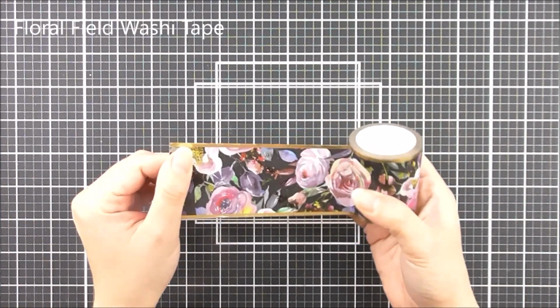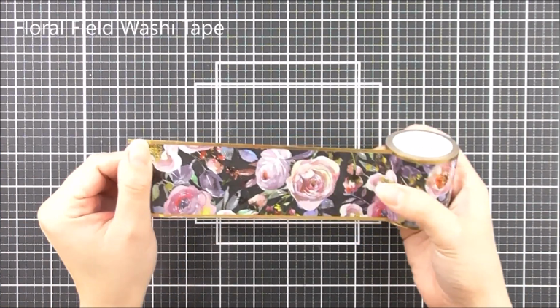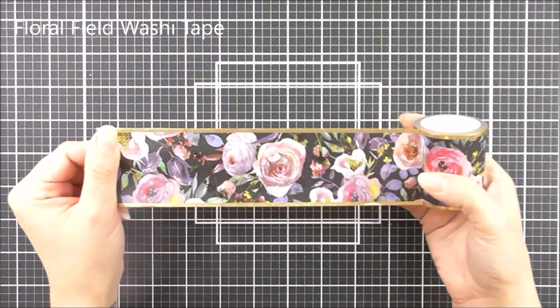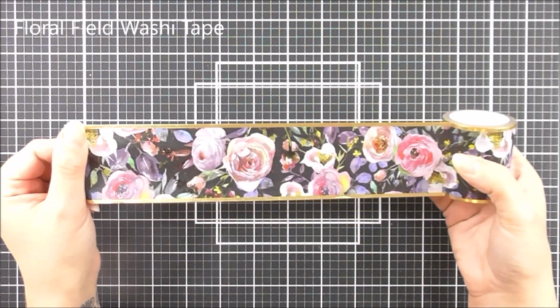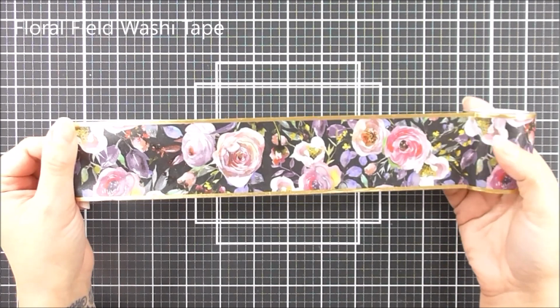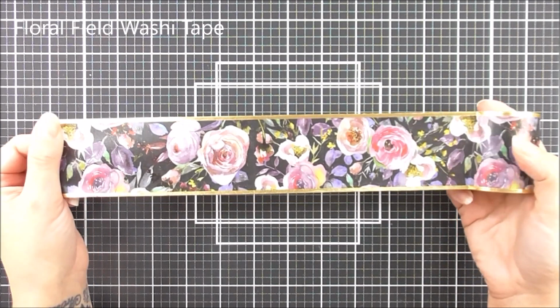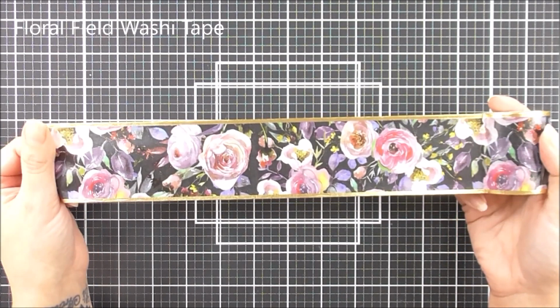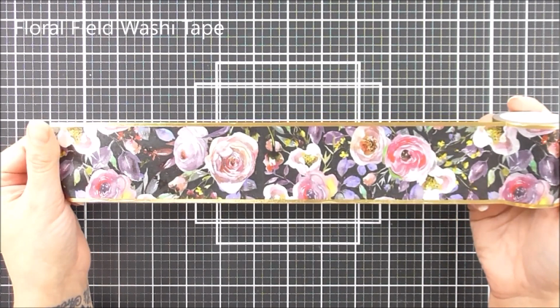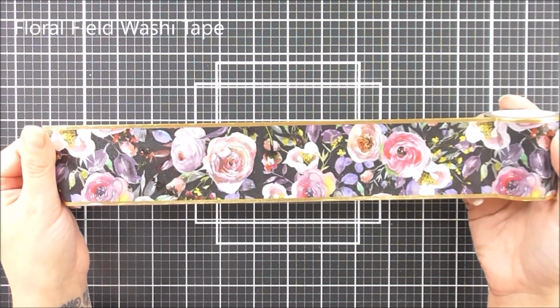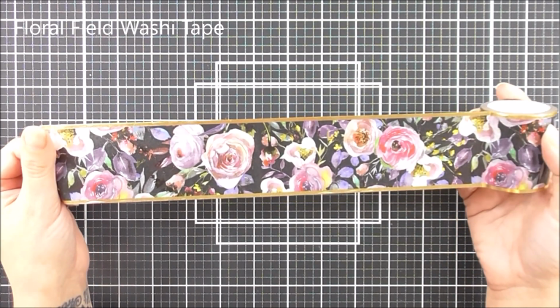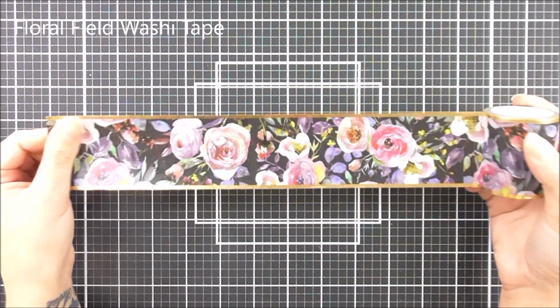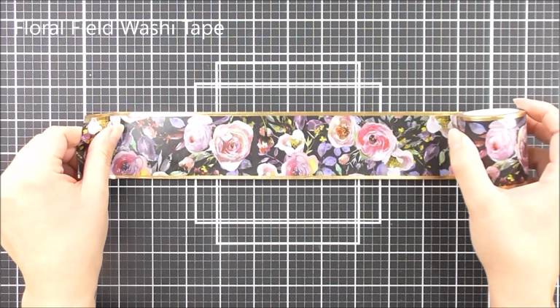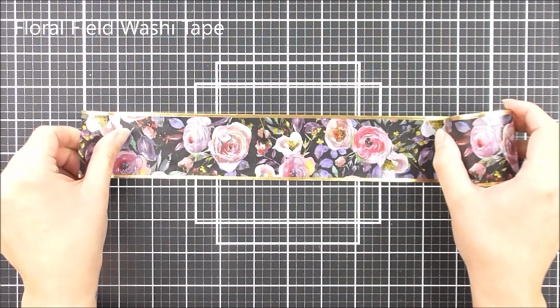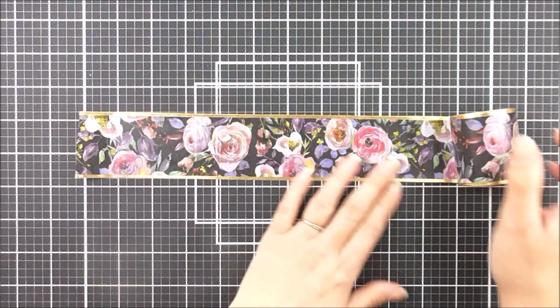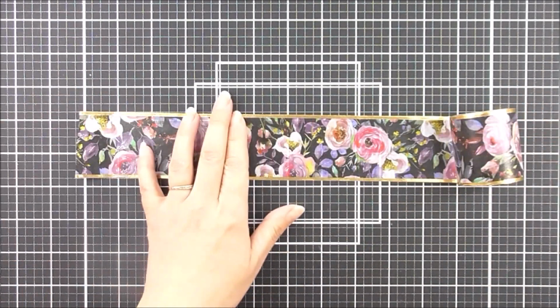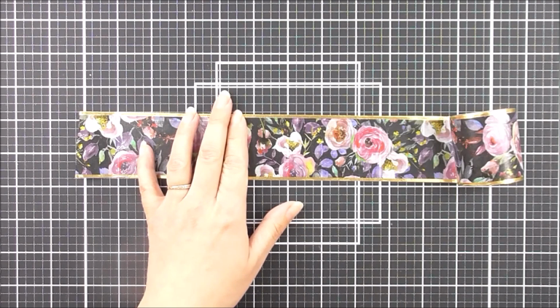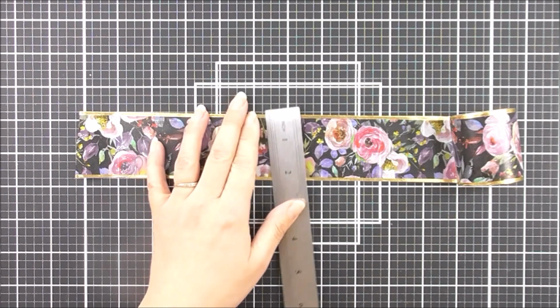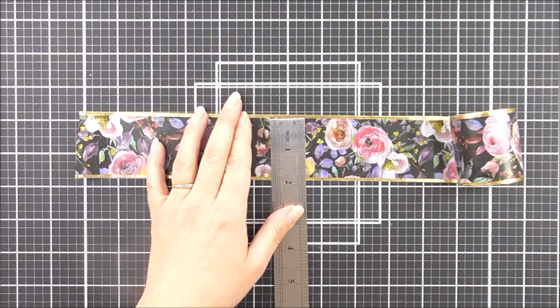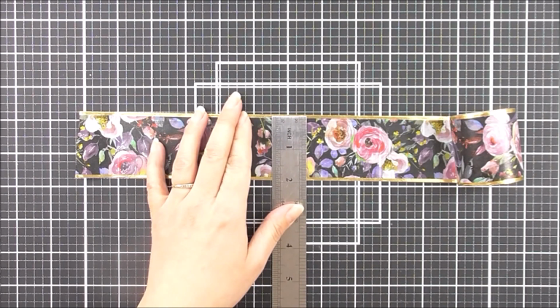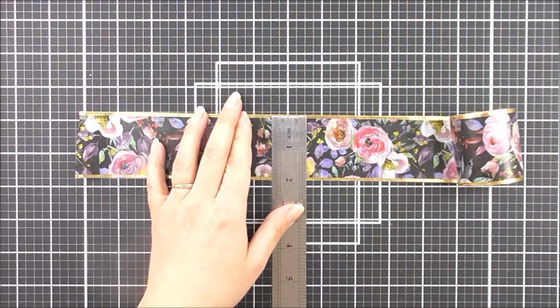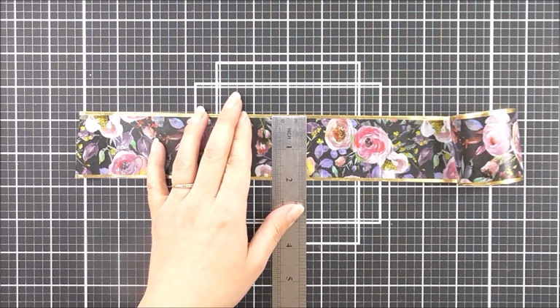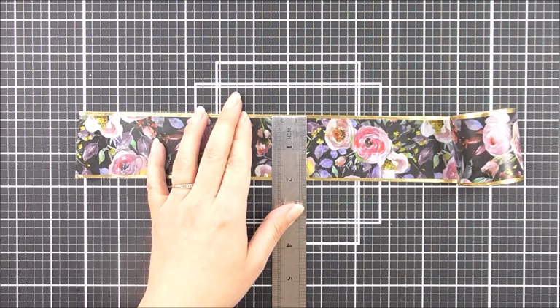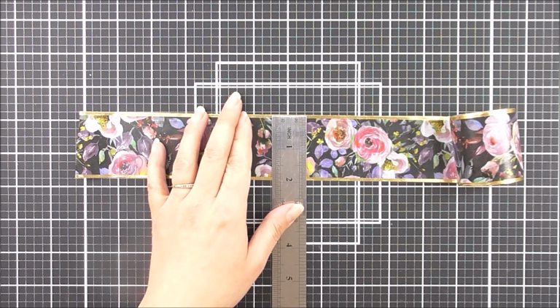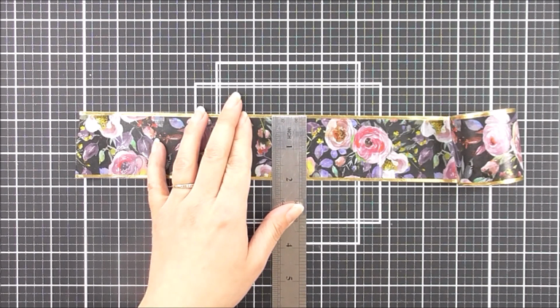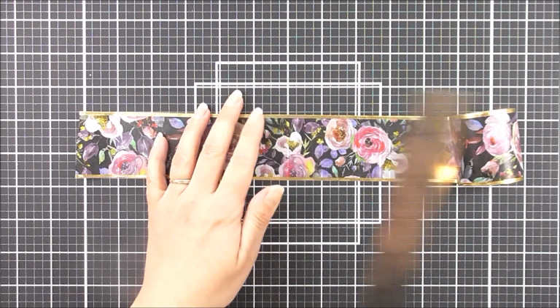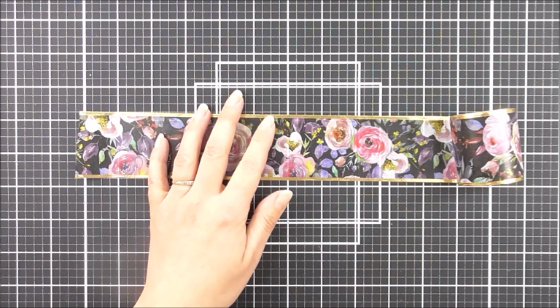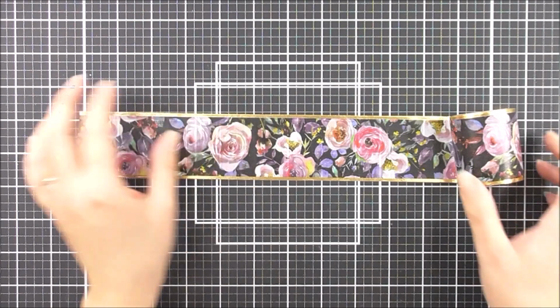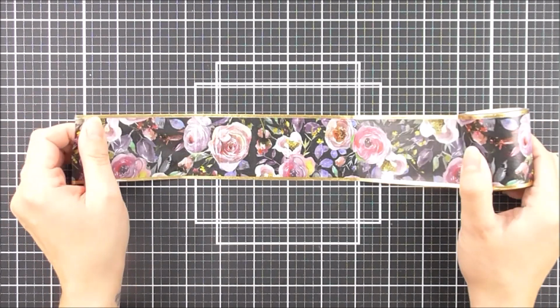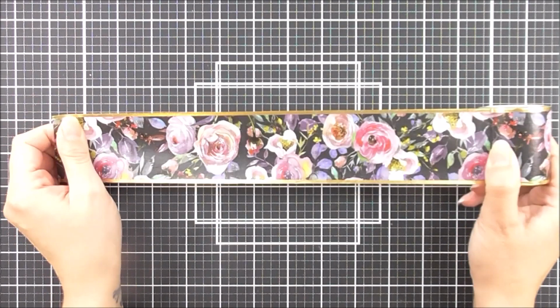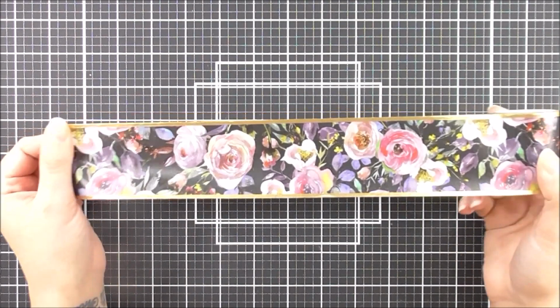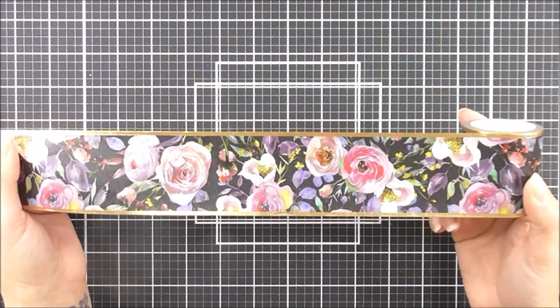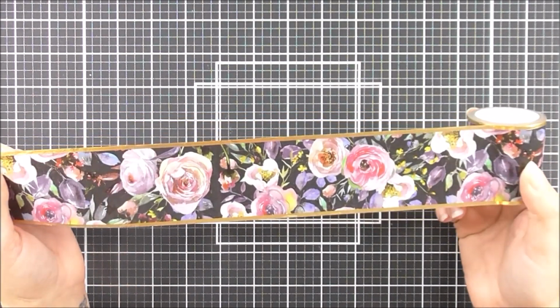Next up we have the Floral Field. This one is 50 millimeters wide by 10 meters long. We have some beautiful floral images in a watercolor effect on the black, and then we have that gold trim either side which really finishes this tape off beautifully.